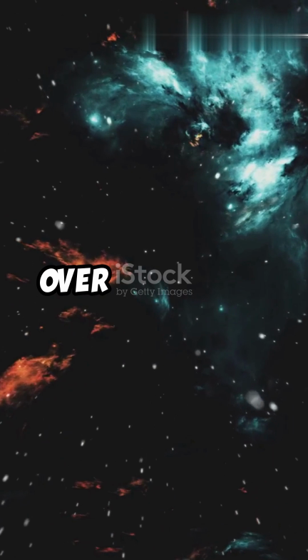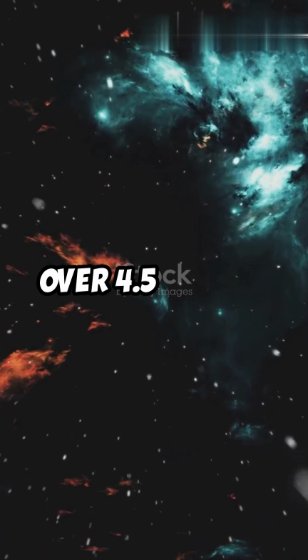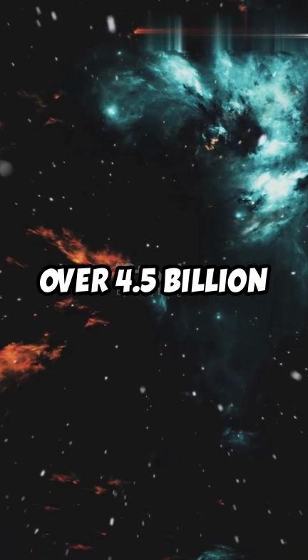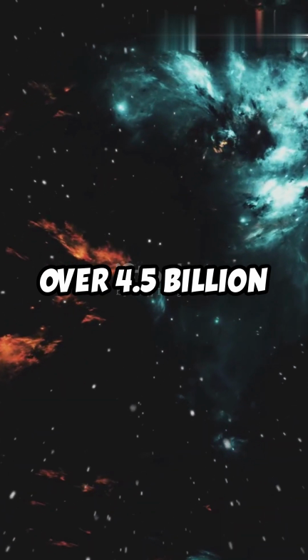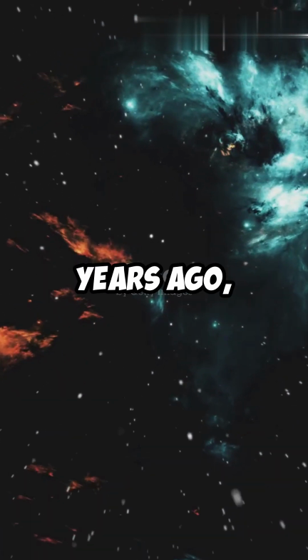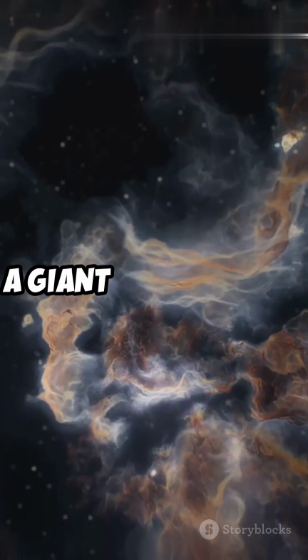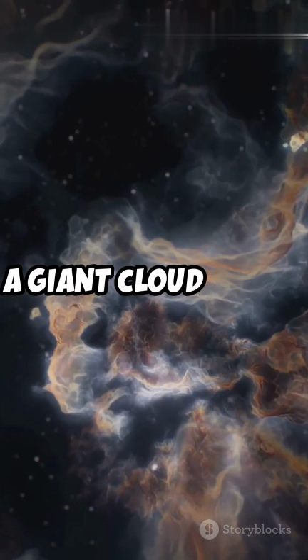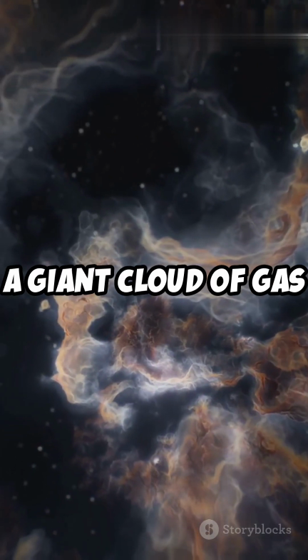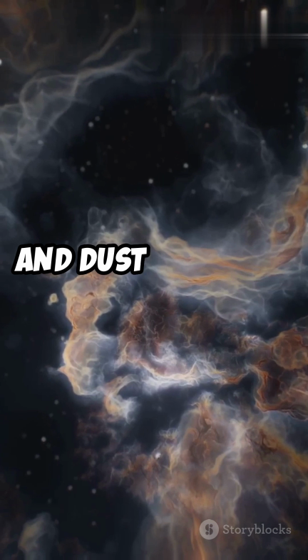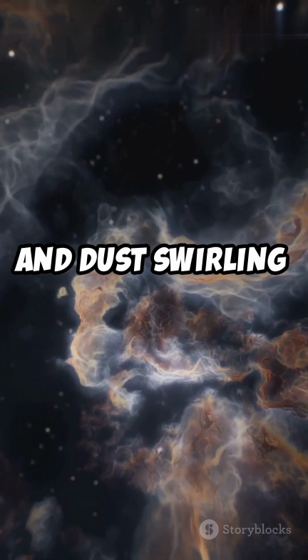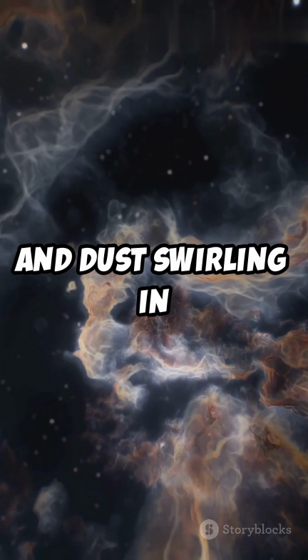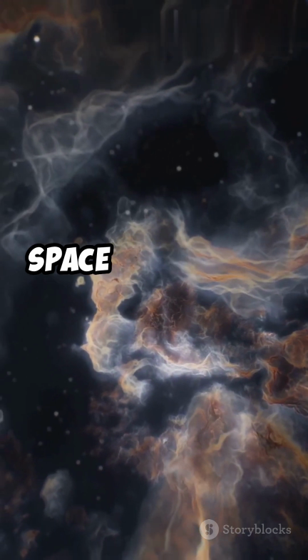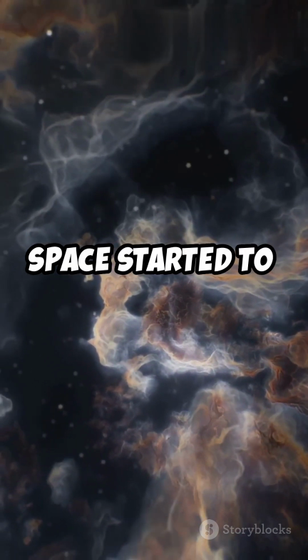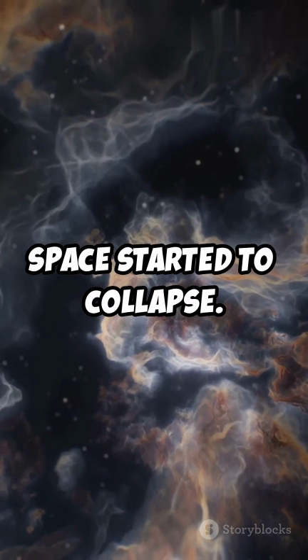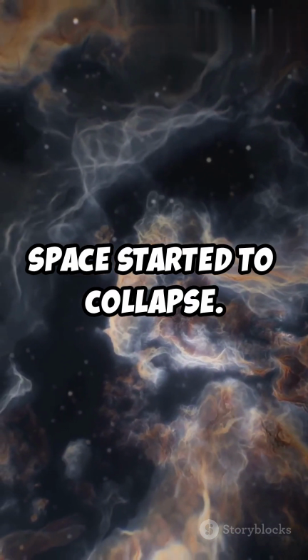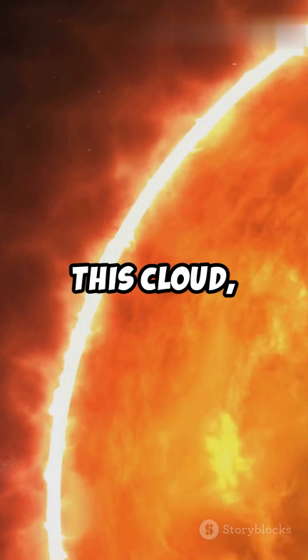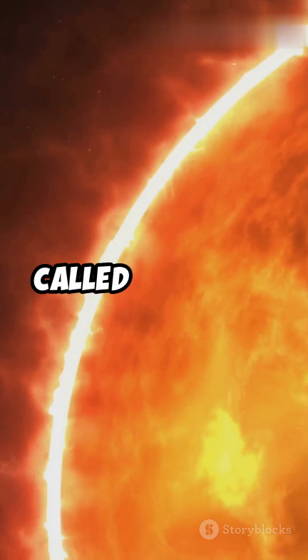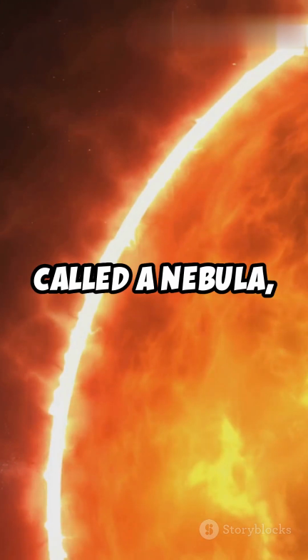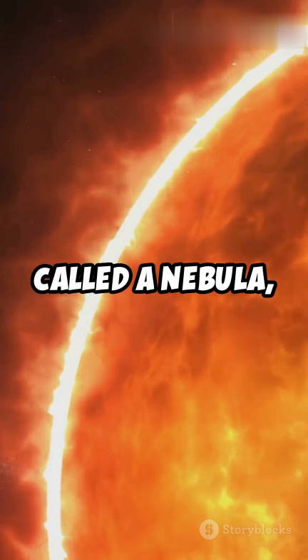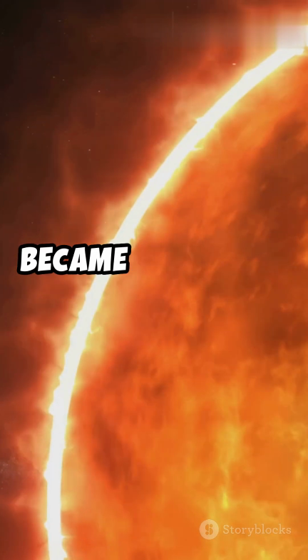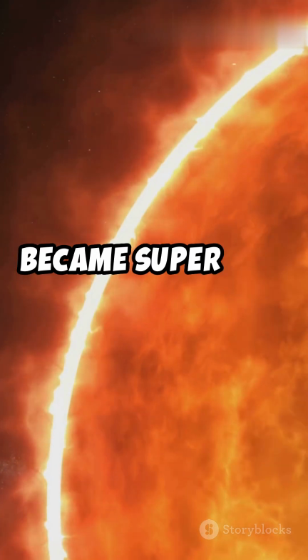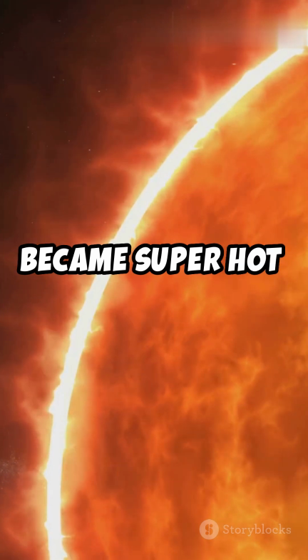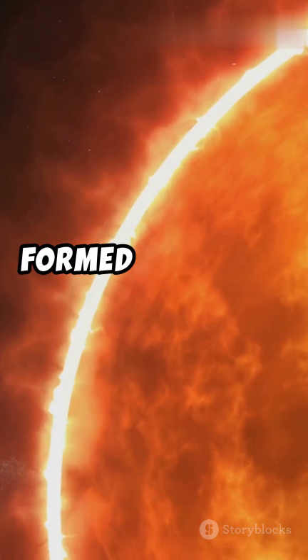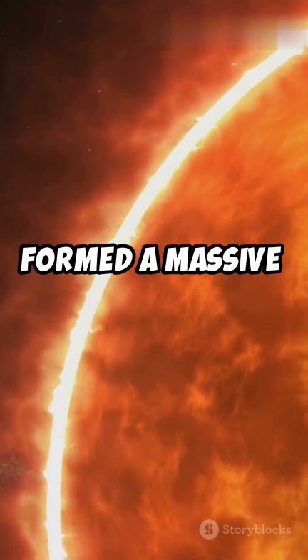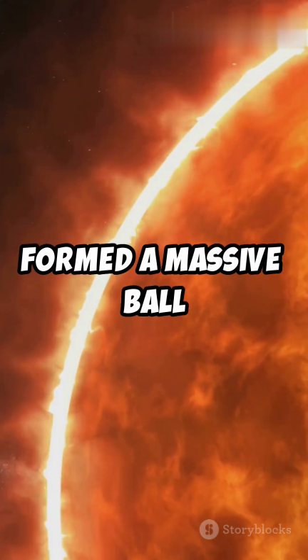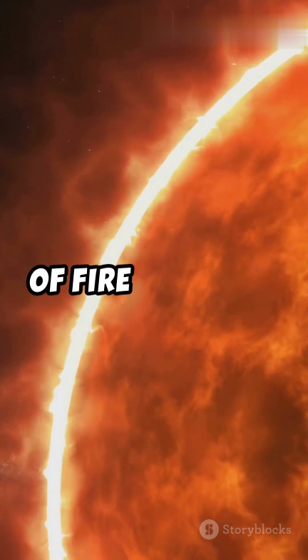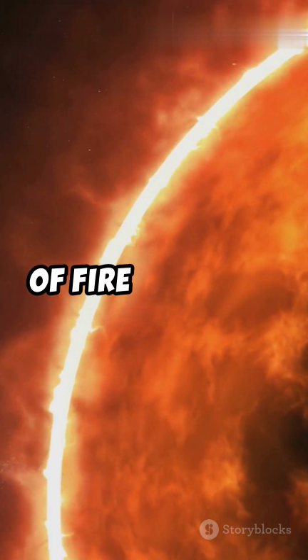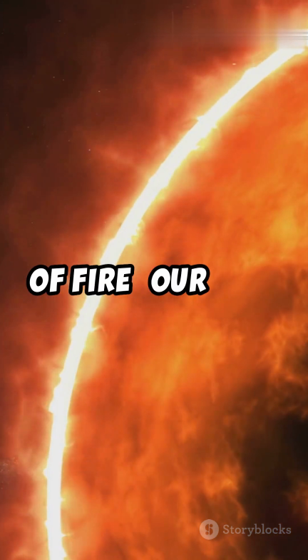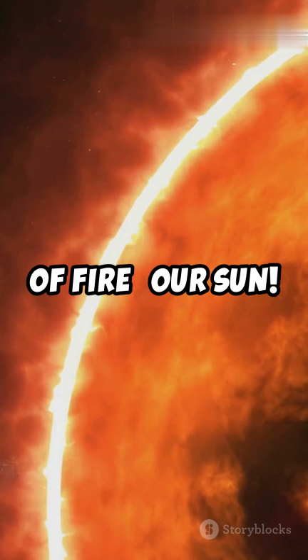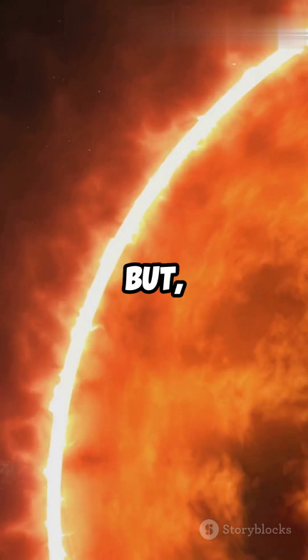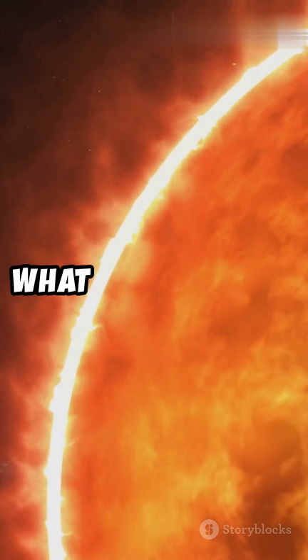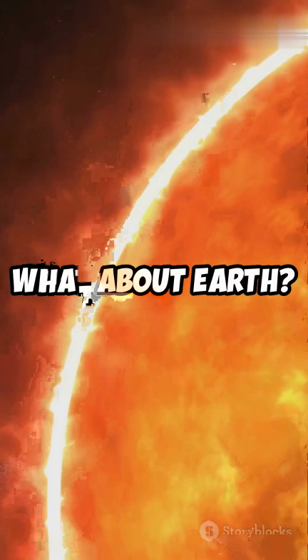Over 4.5 billion years ago, a giant cloud of gas and dust swirling in space started to collapse. This cloud, called a nebula, became super hot and formed a massive ball of fire — our sun. But what about Earth?